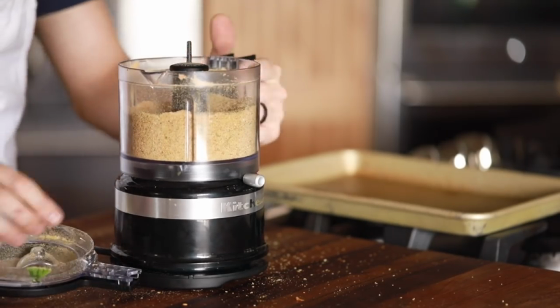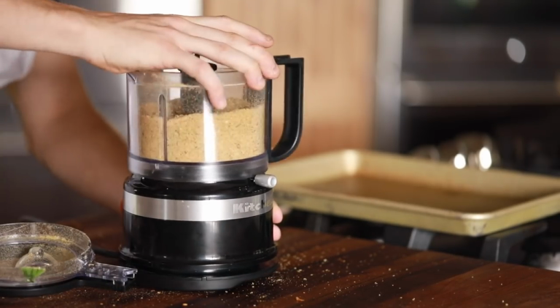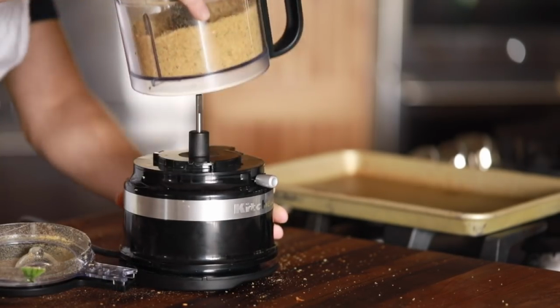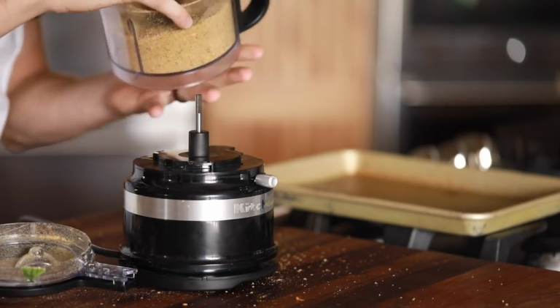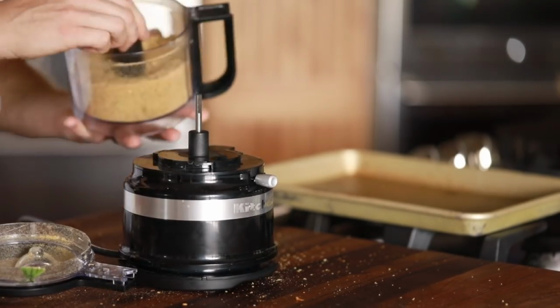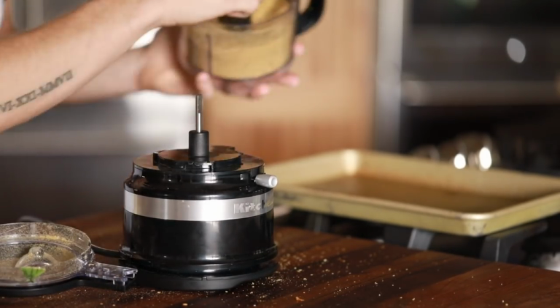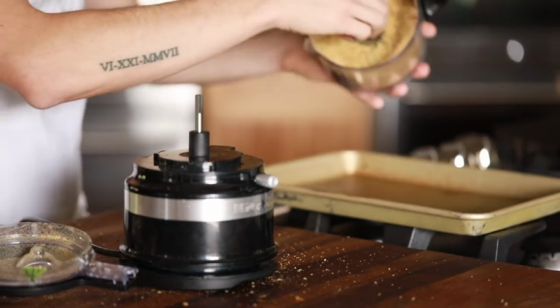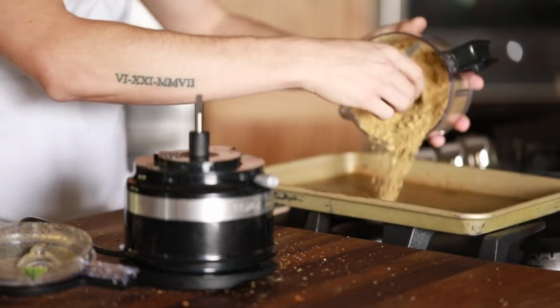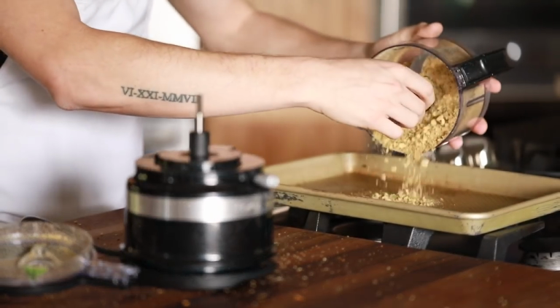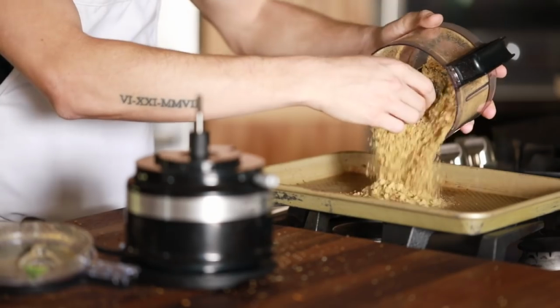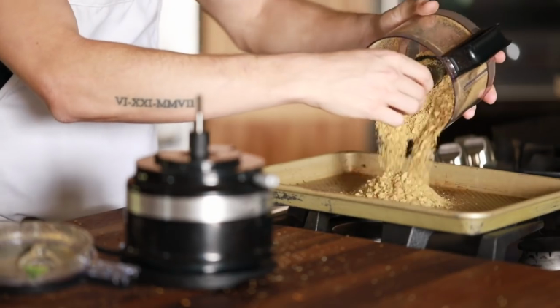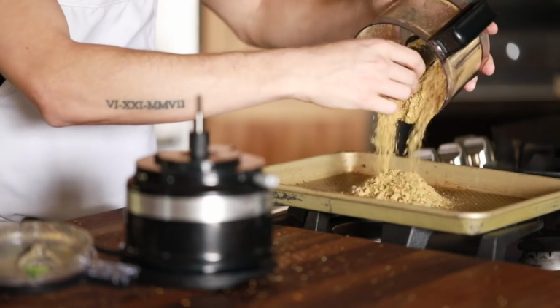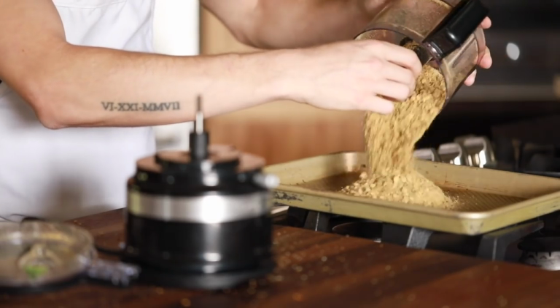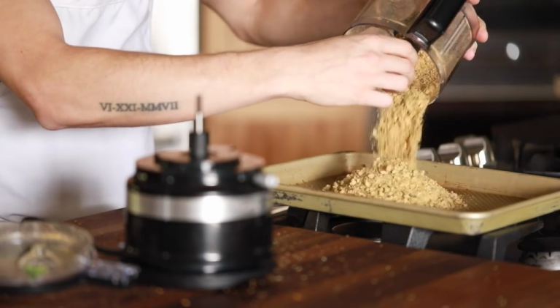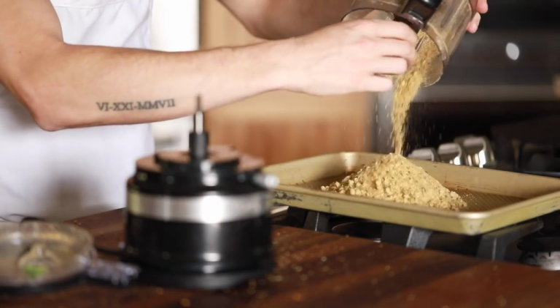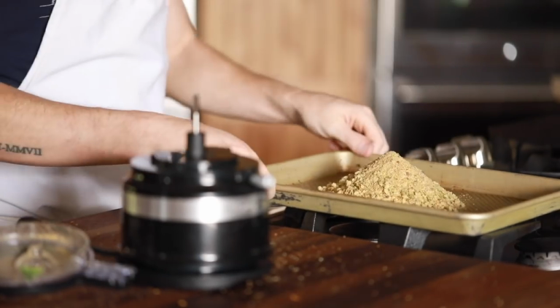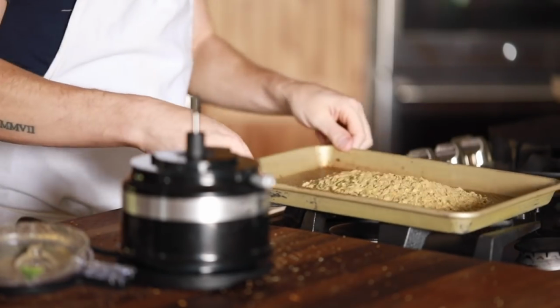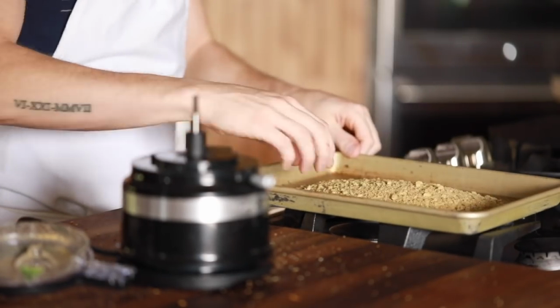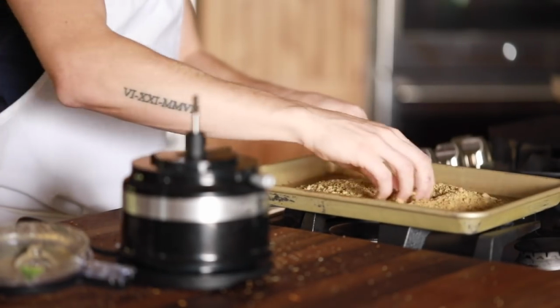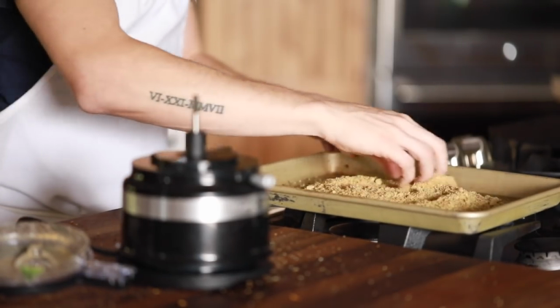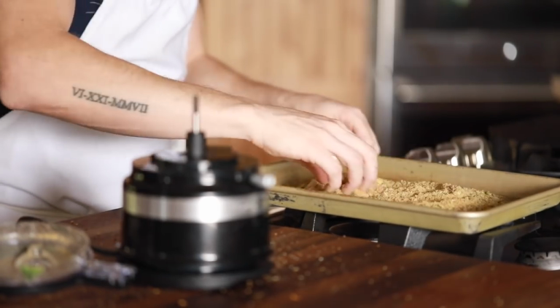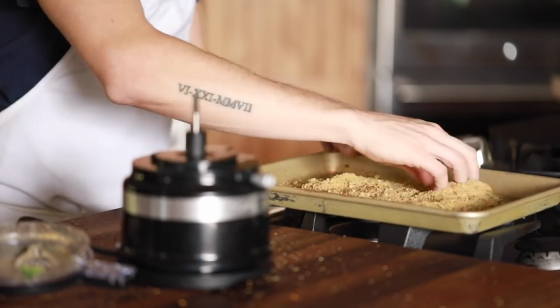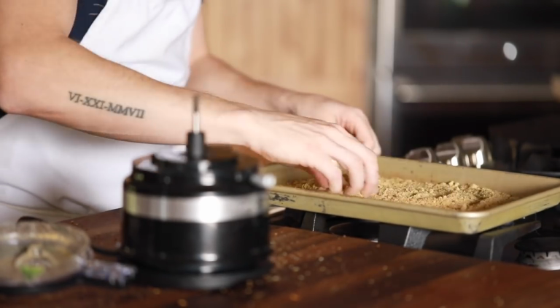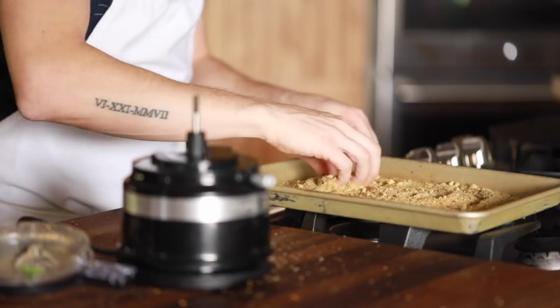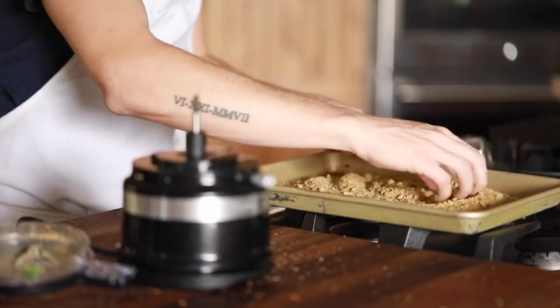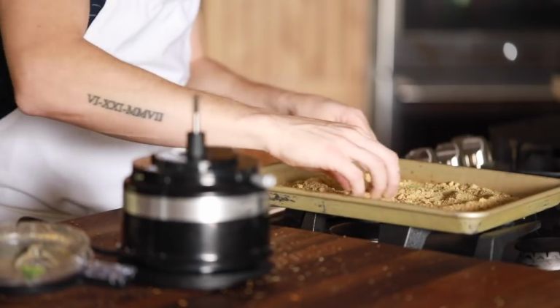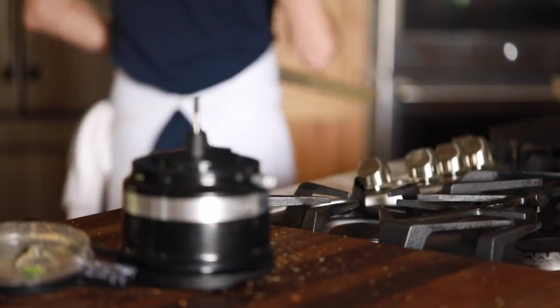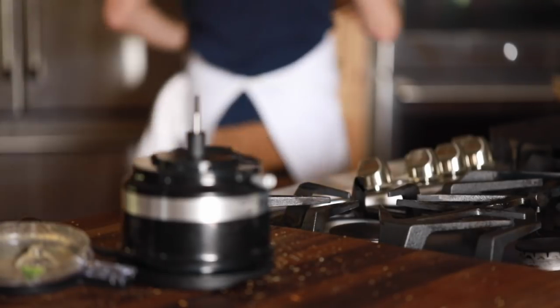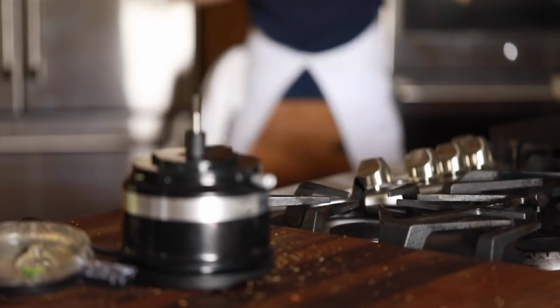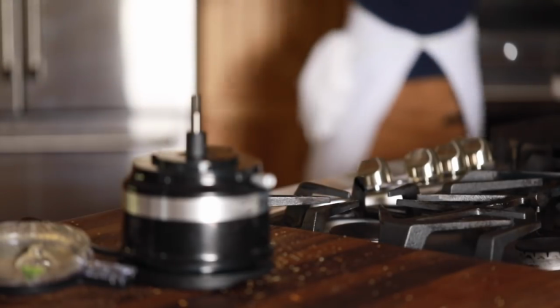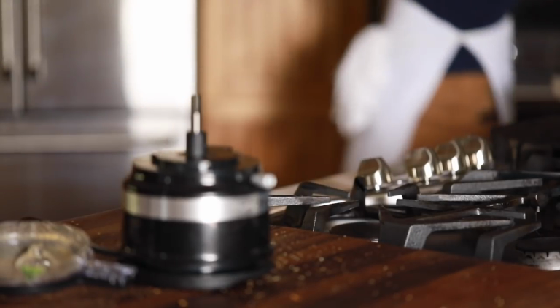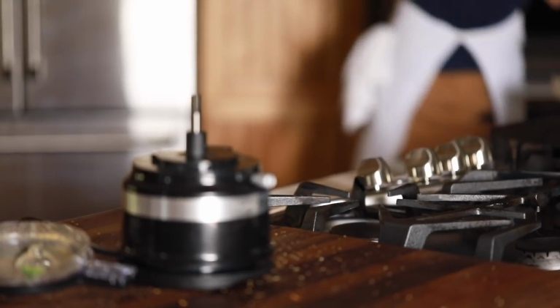Once the breadcrumbs are blended and seasoned, toast them for another two to three minutes at 350 degrees Fahrenheit to help permeate the flavors into the breadcrumbs. This is optional, but a really nice additional touch of flavor.